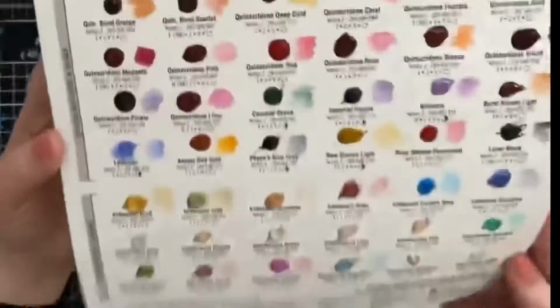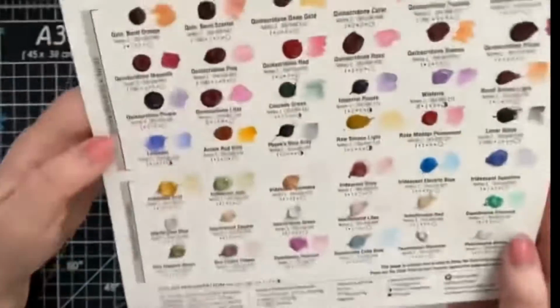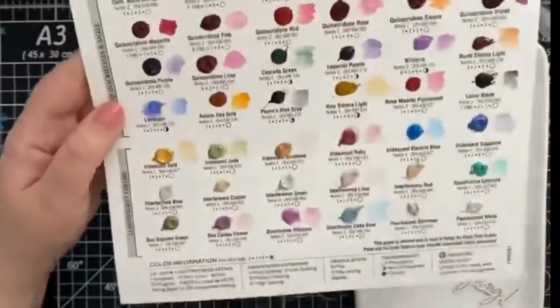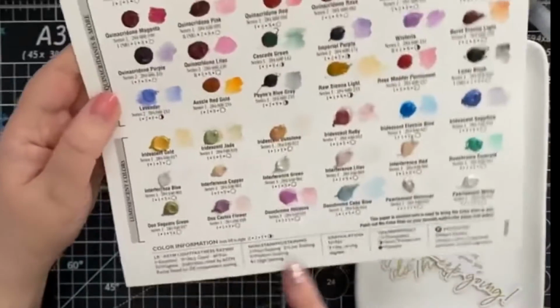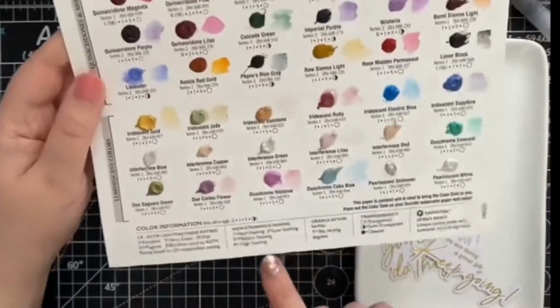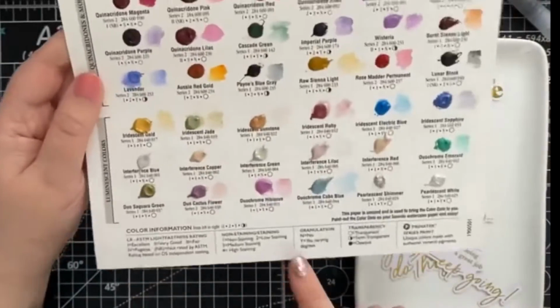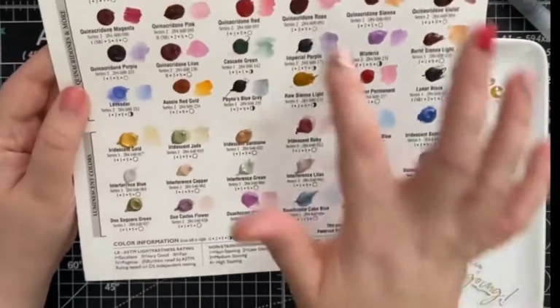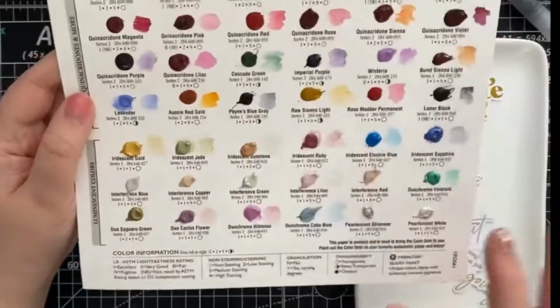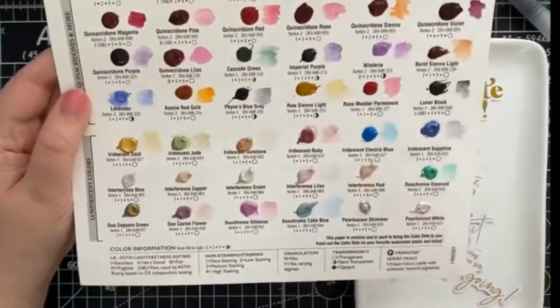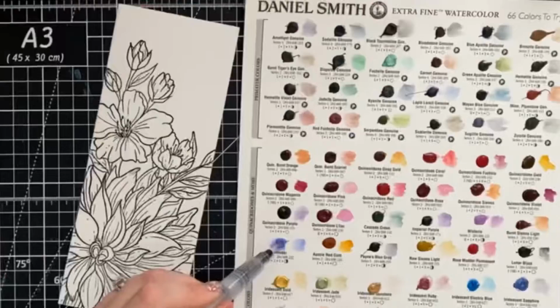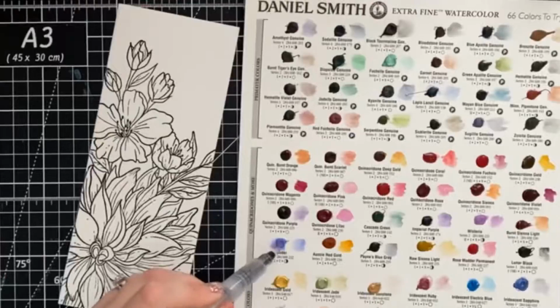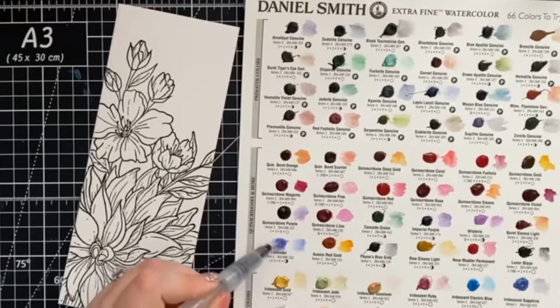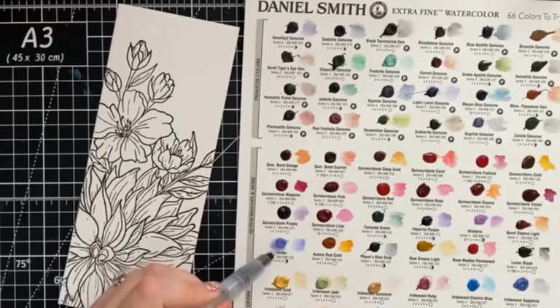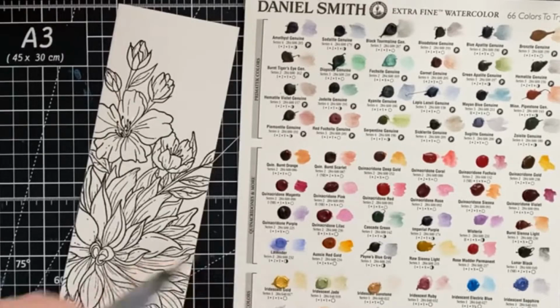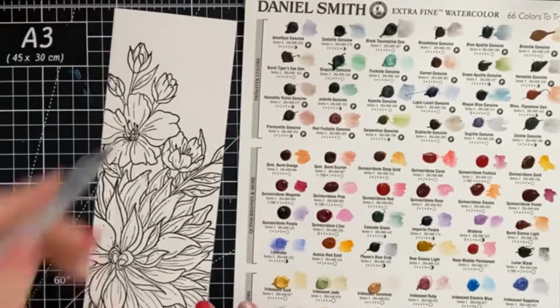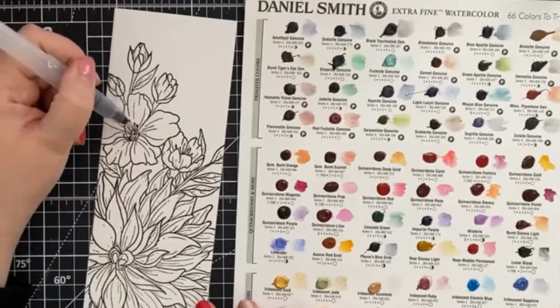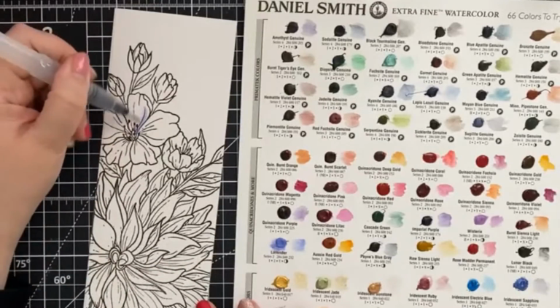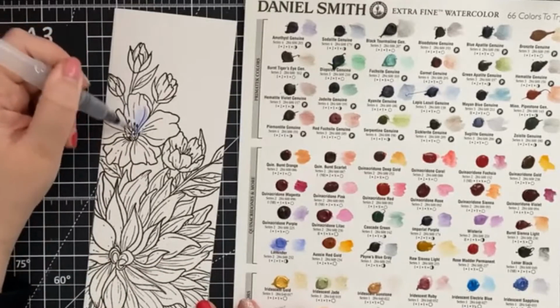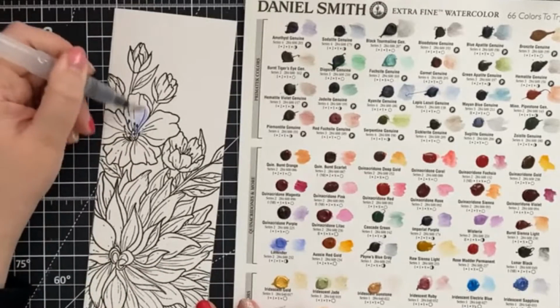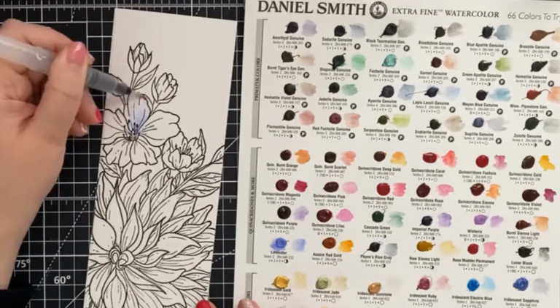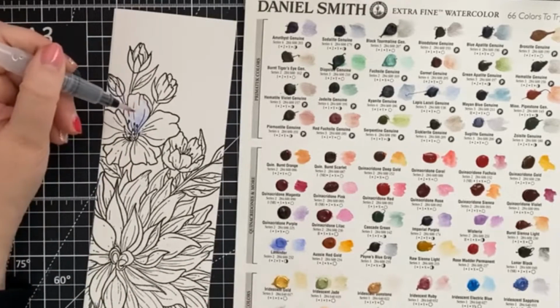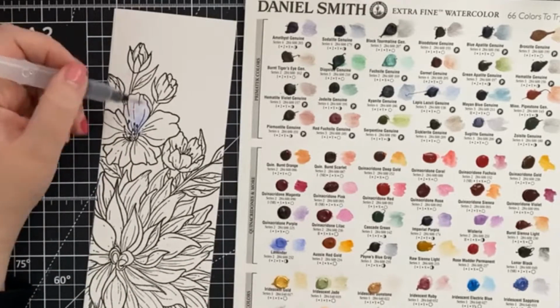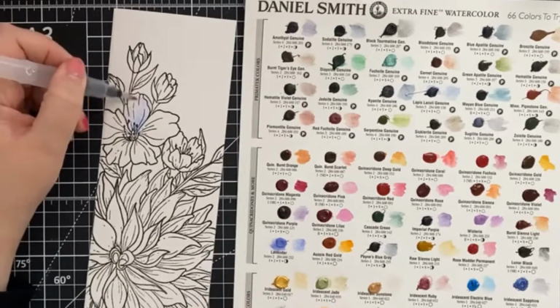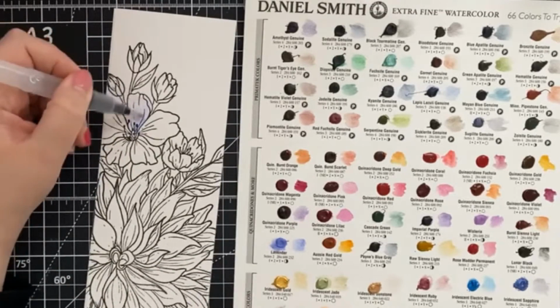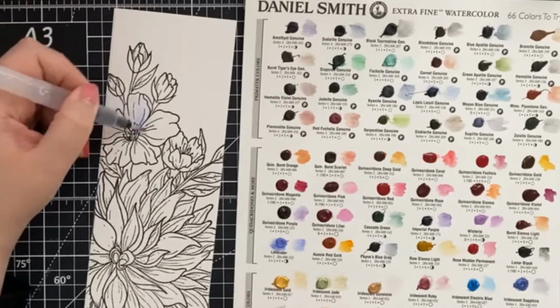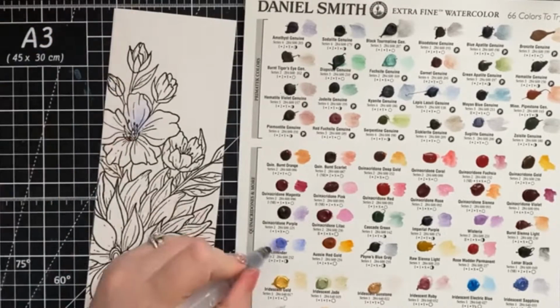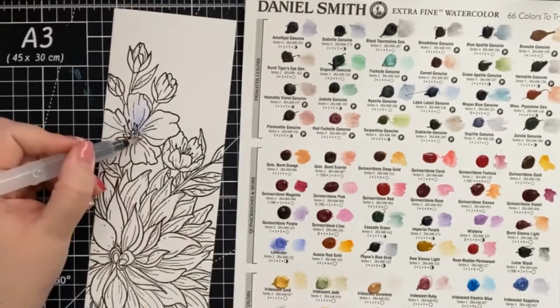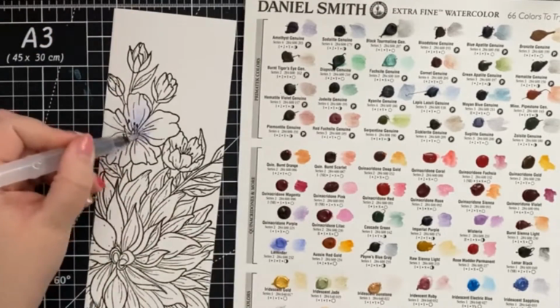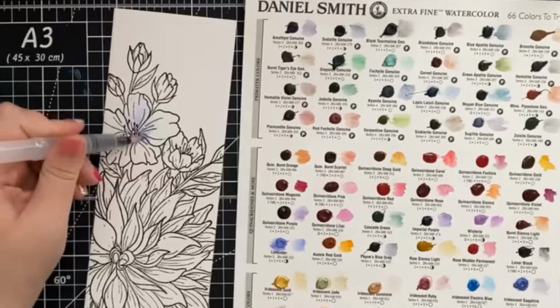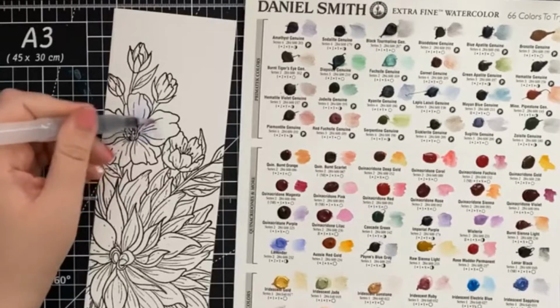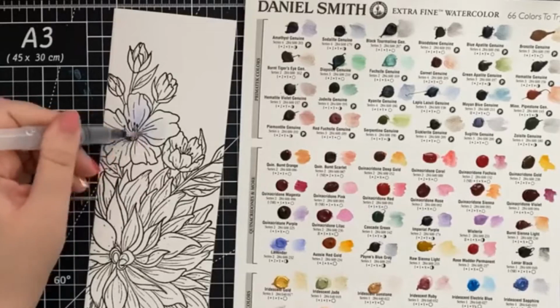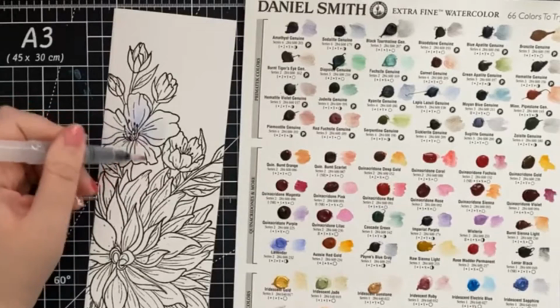I've always wanted to try Daniel Smith paints and this is the perfect way to try out which colors you would want to add to your palette before committing to buying a whole tube of paint.